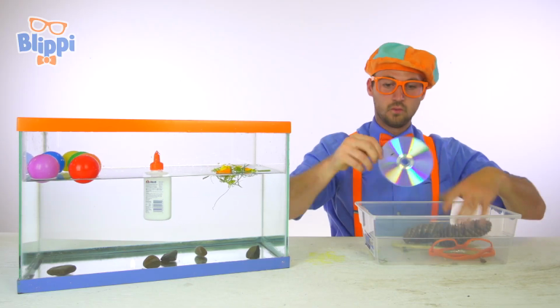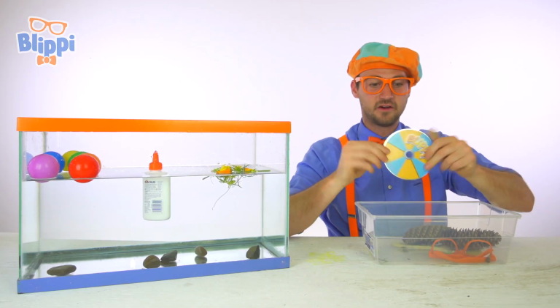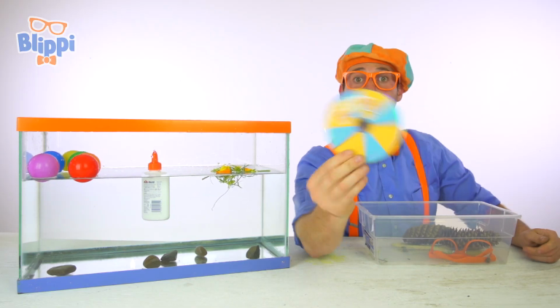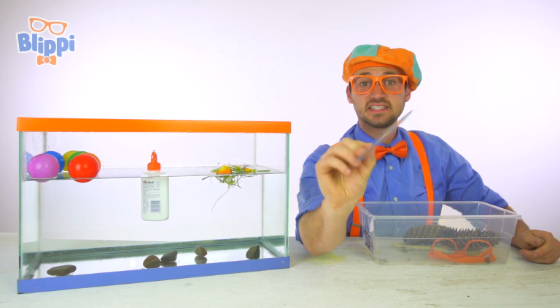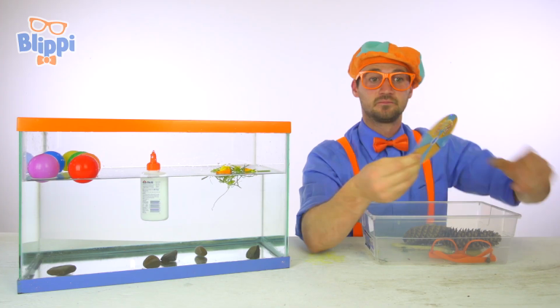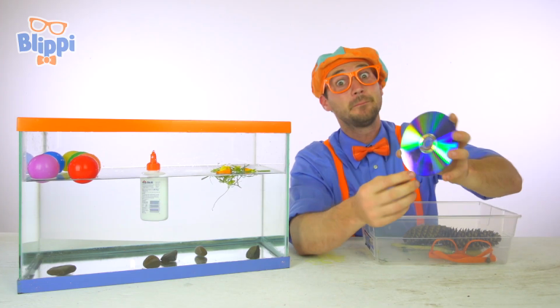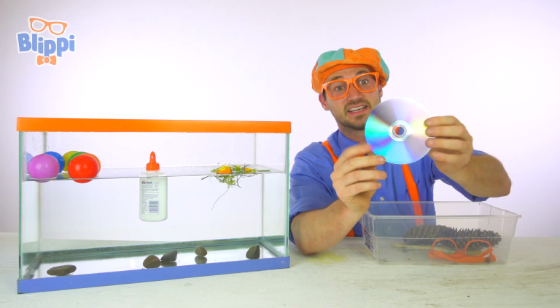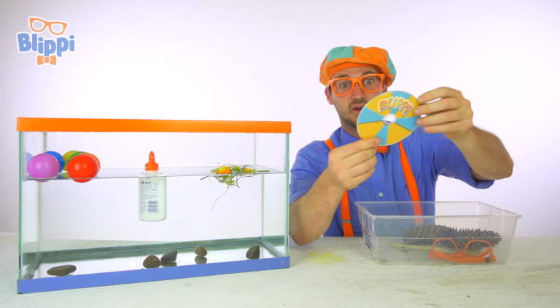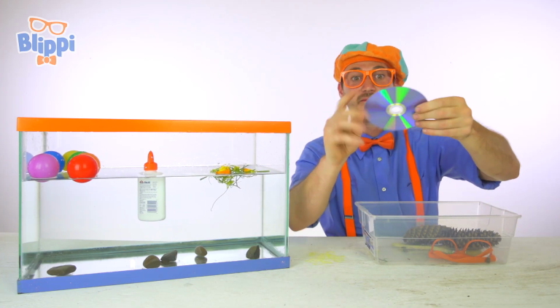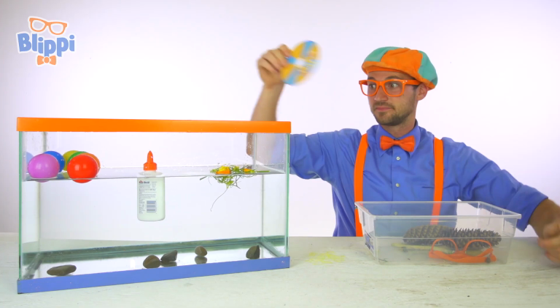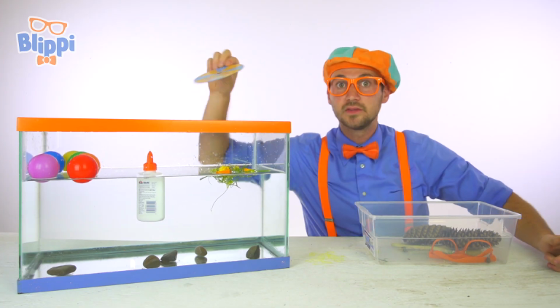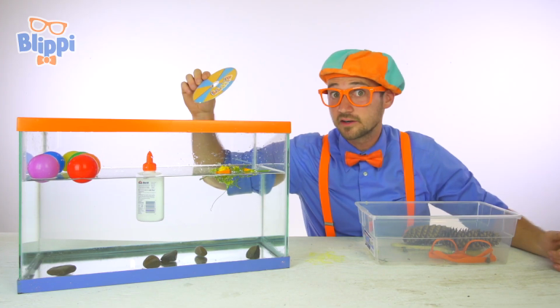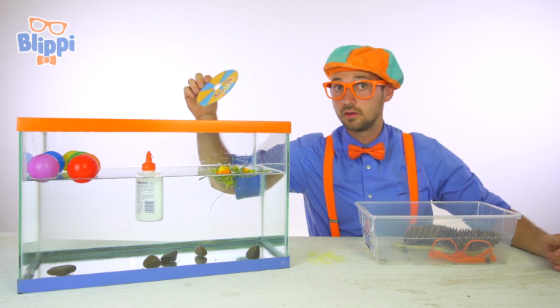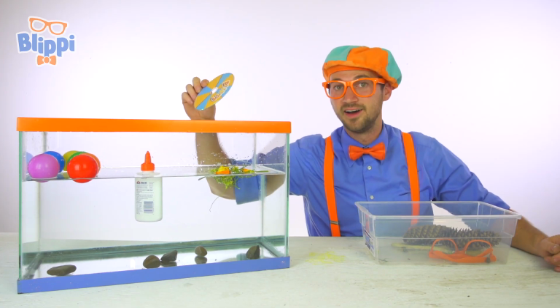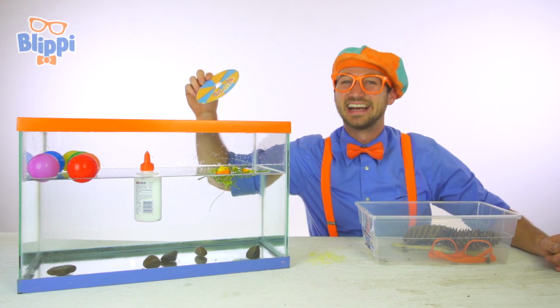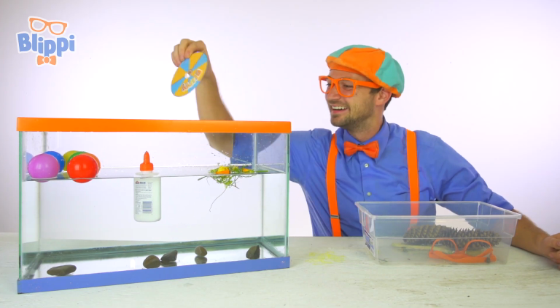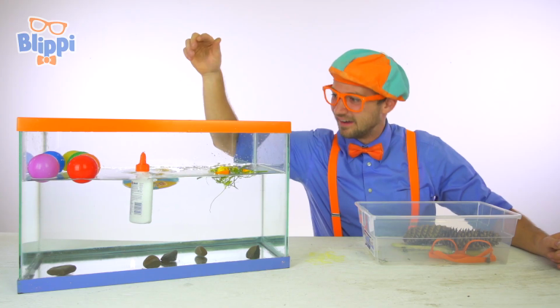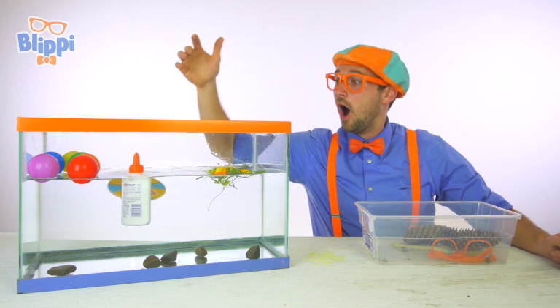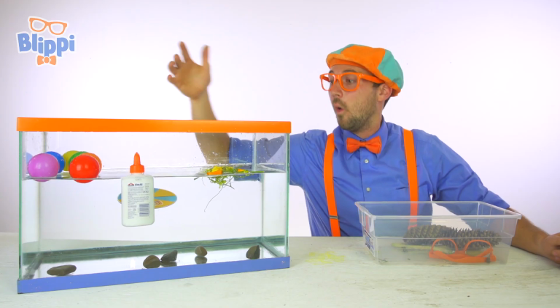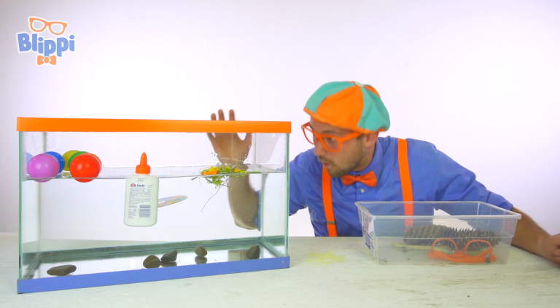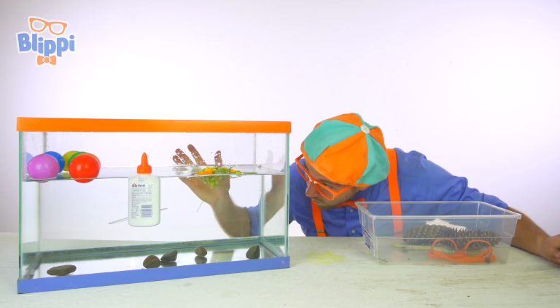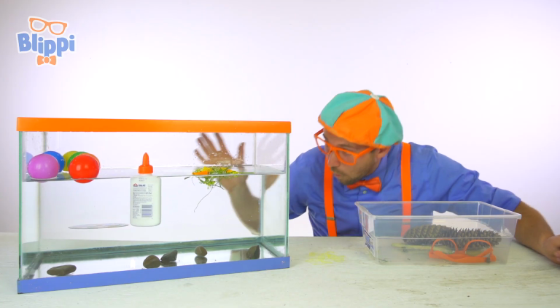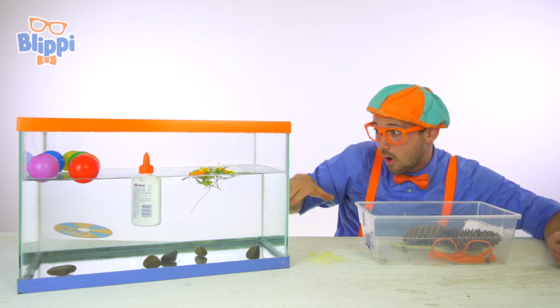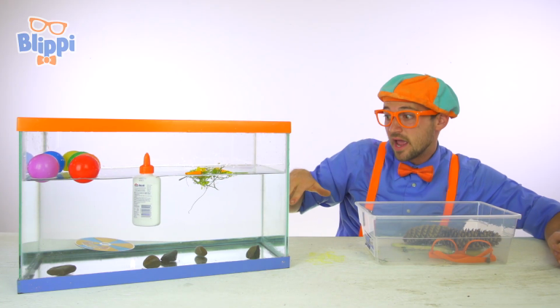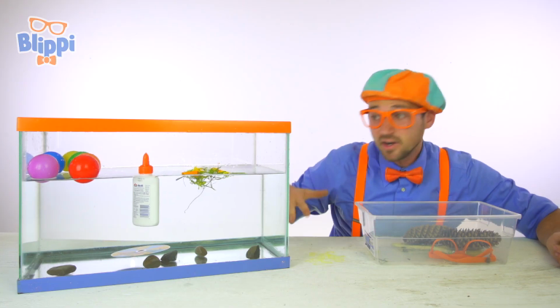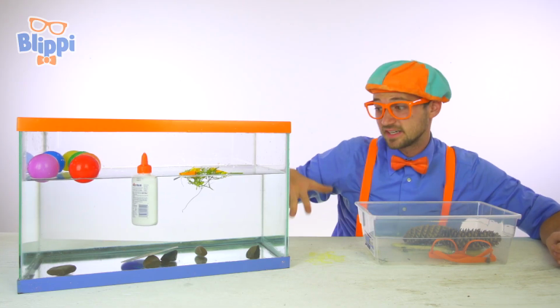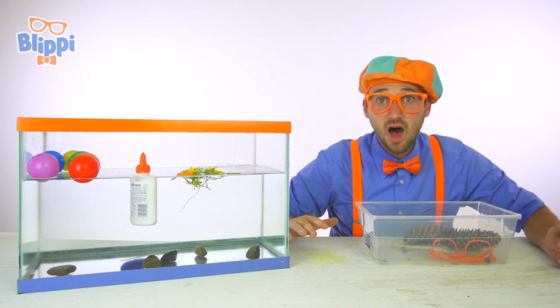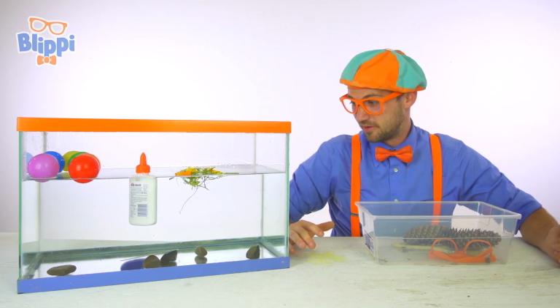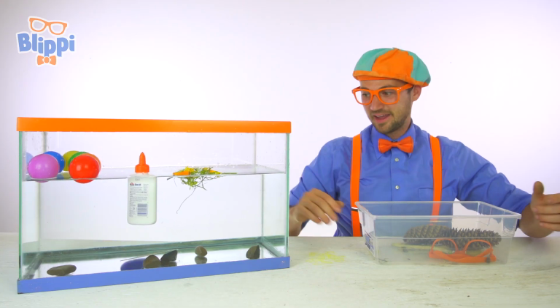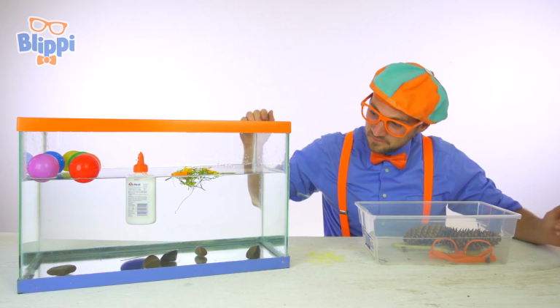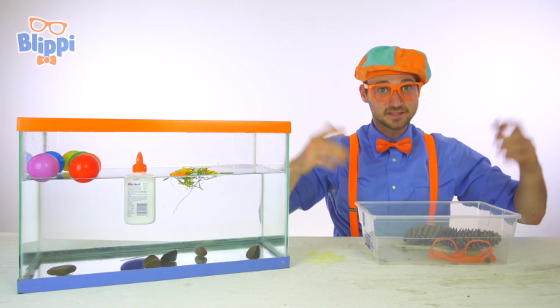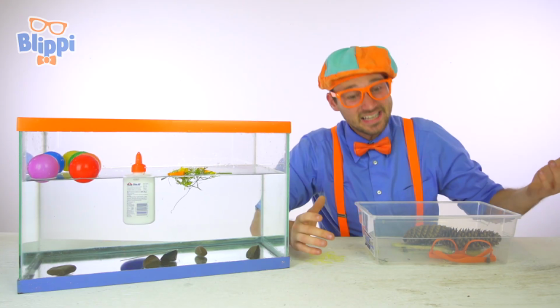We have a Blippi CD — compact disc. Ready? Do you think it'll sink or float? It barely sinks to the bottom. I guess it sinks.